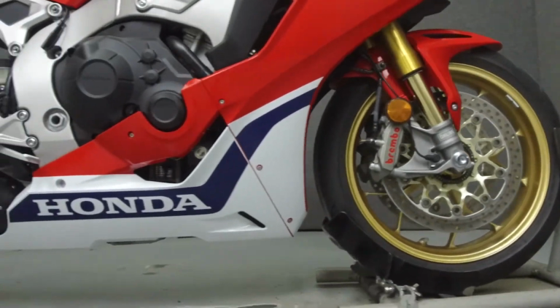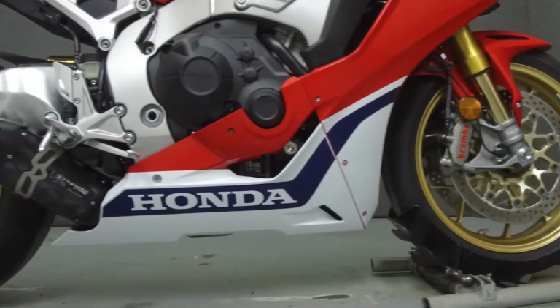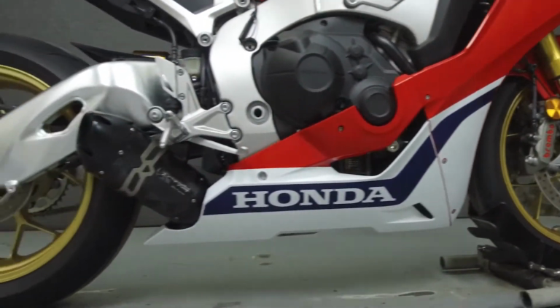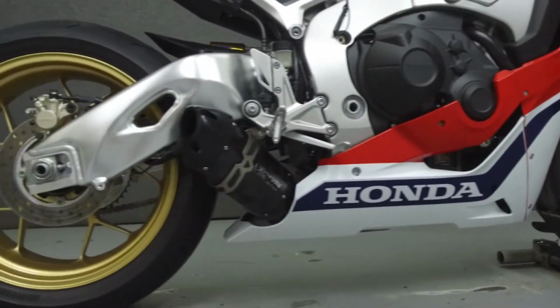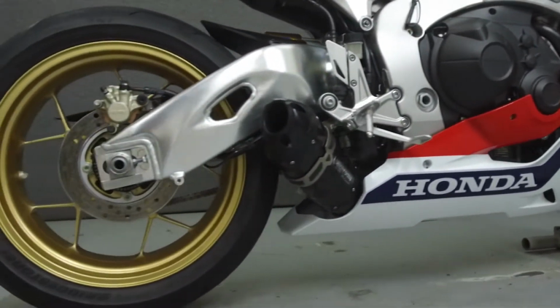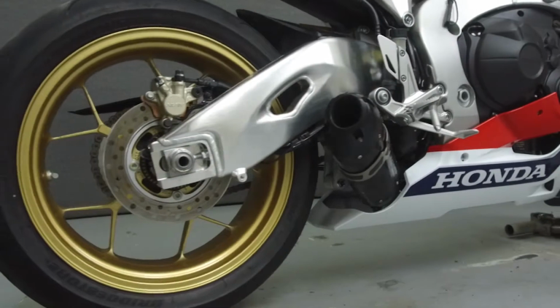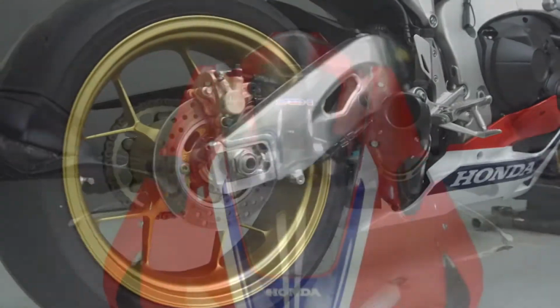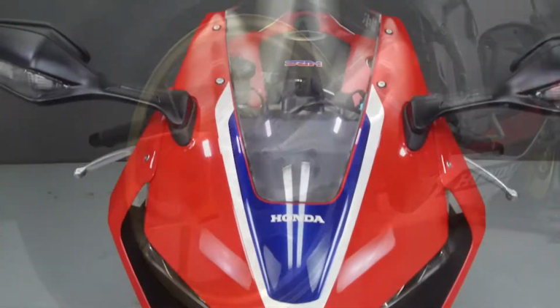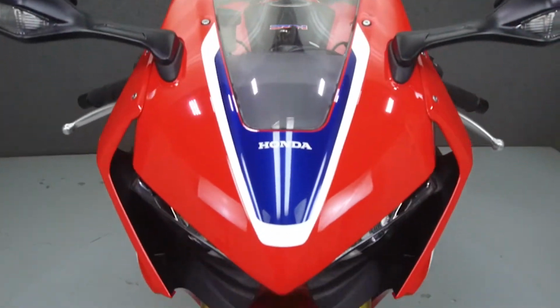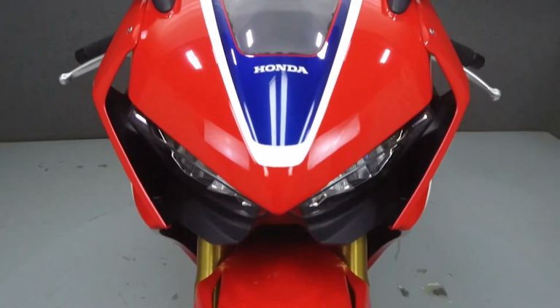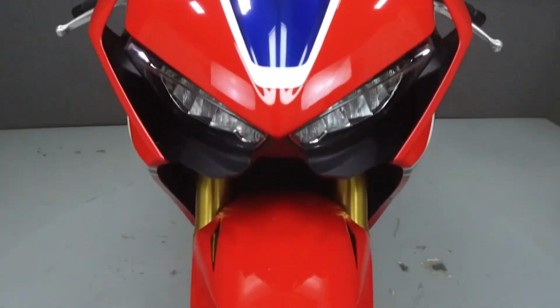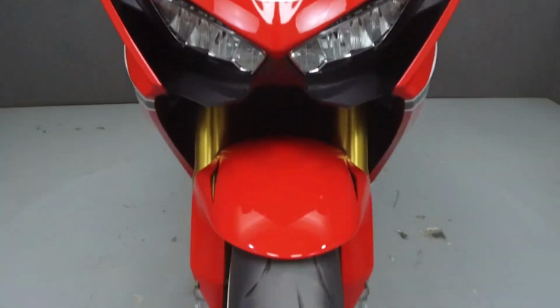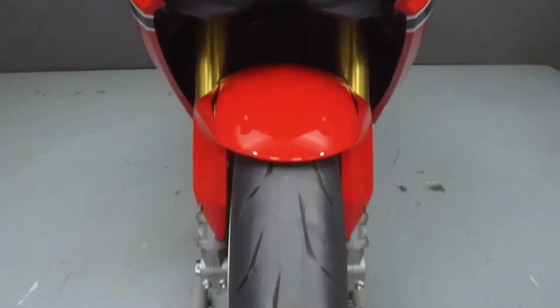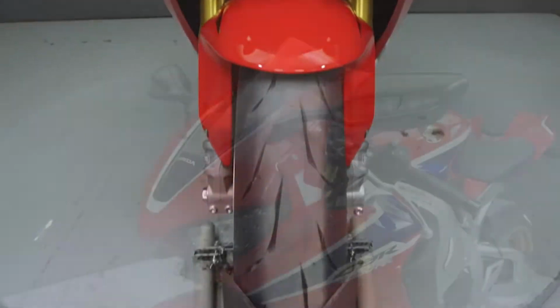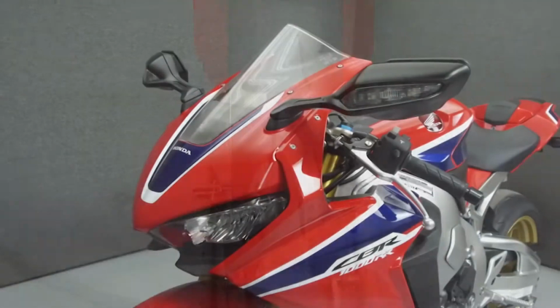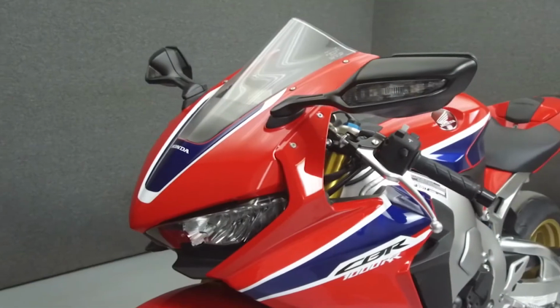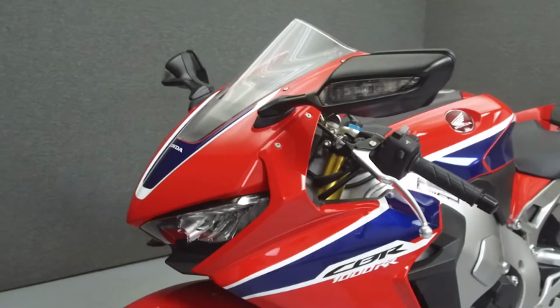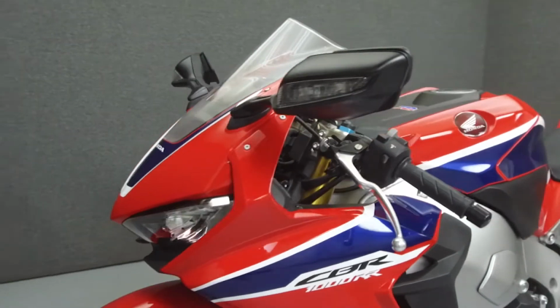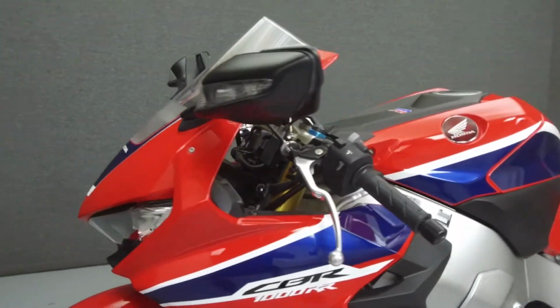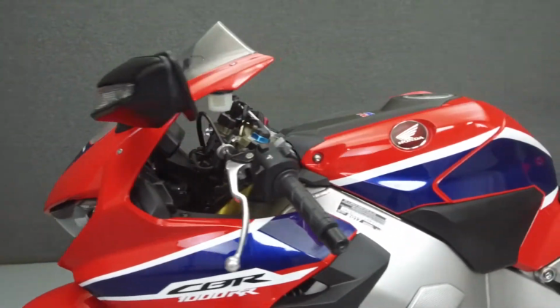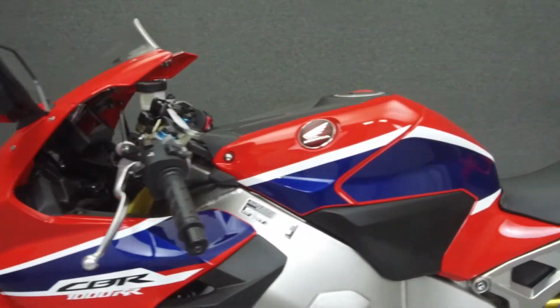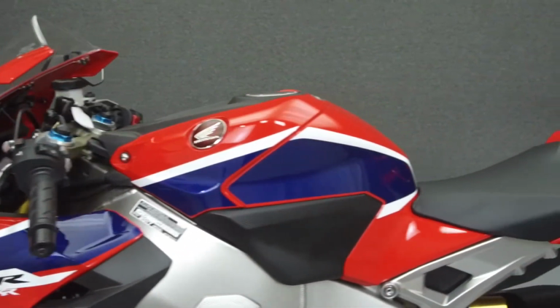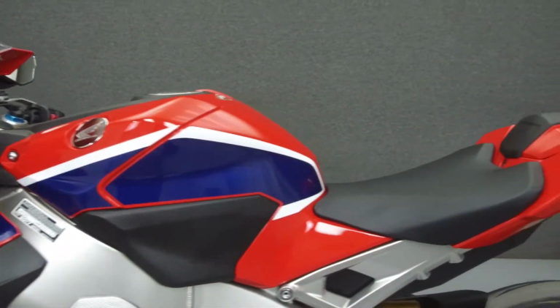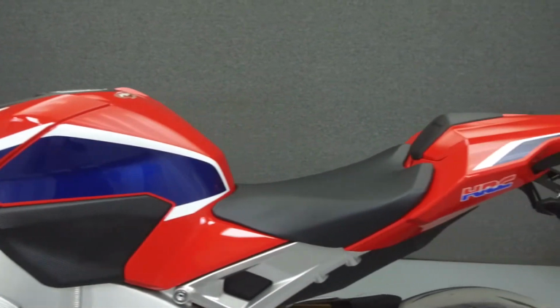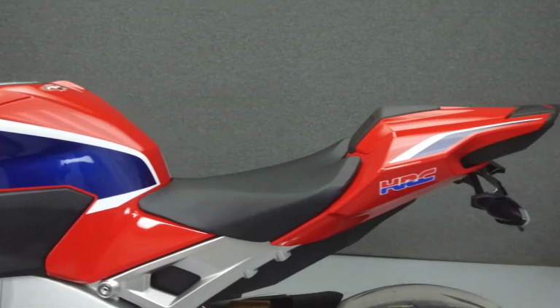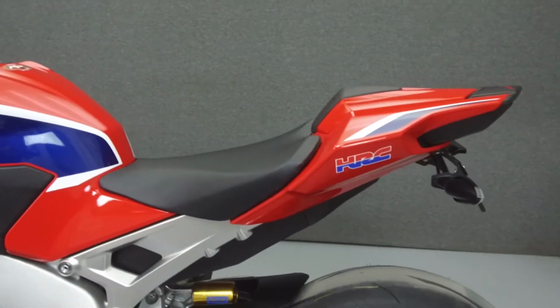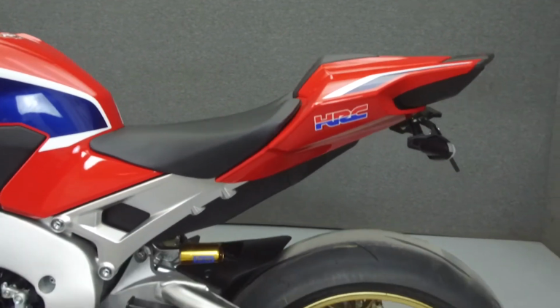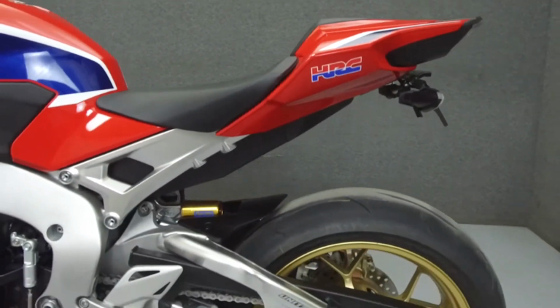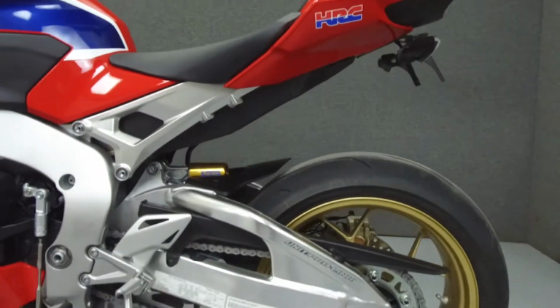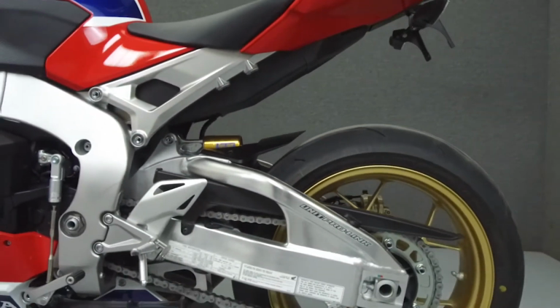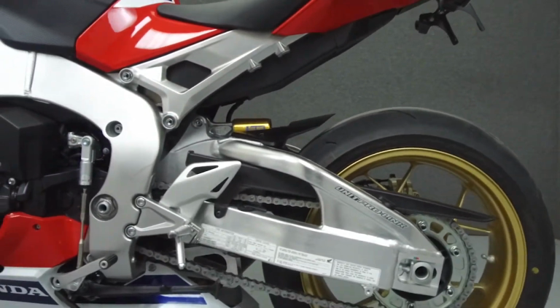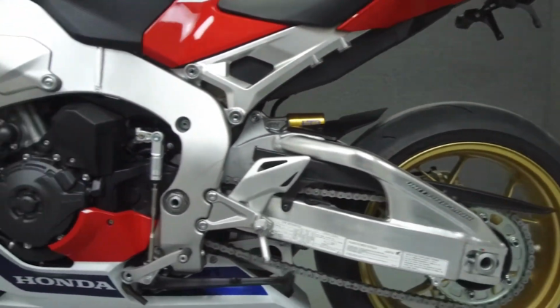The CBR 1000RR puts out 178 horsepower at 12,500 RPM and 84 foot-pounds of torque at 10,500 RPM. It has a seat height of 32.3 inches and a dry weight of 436 pounds.